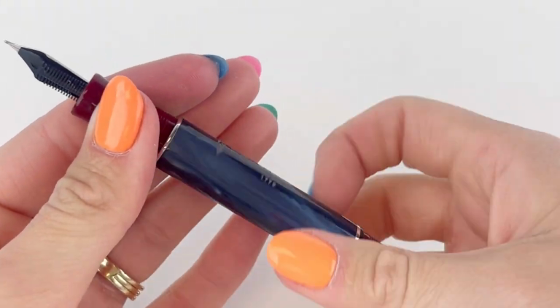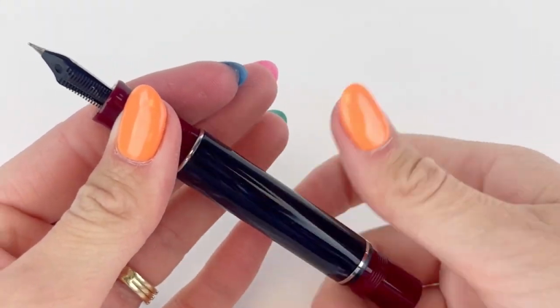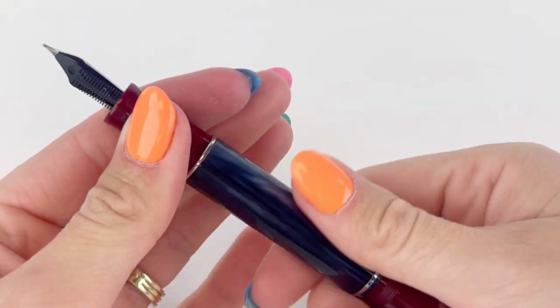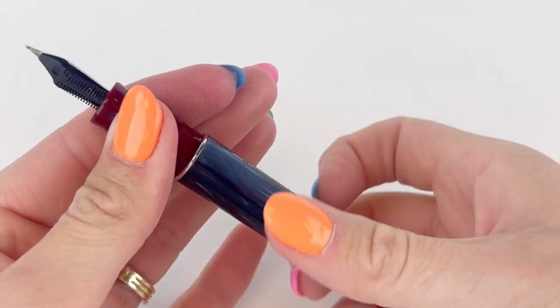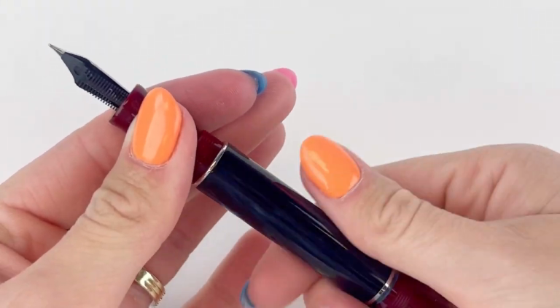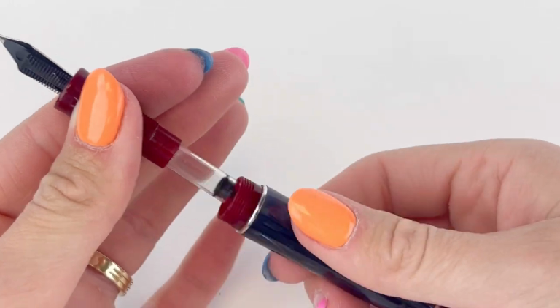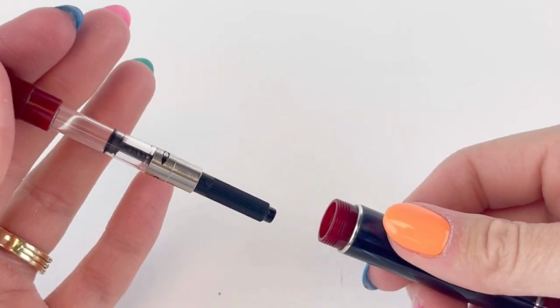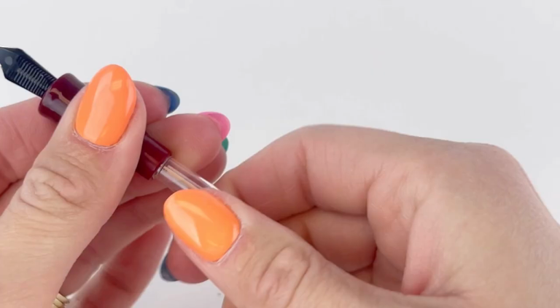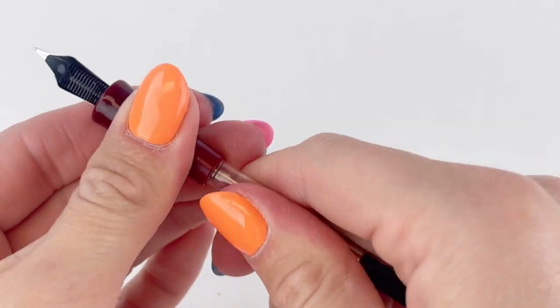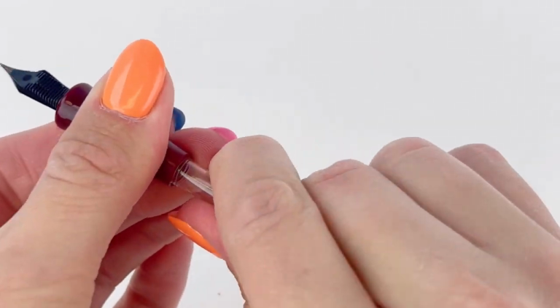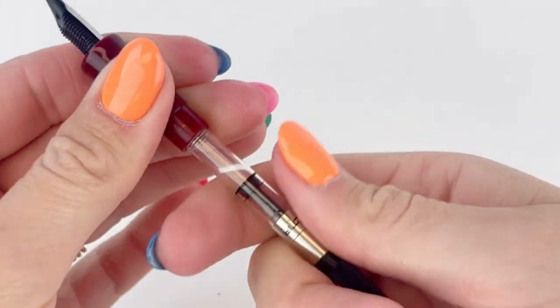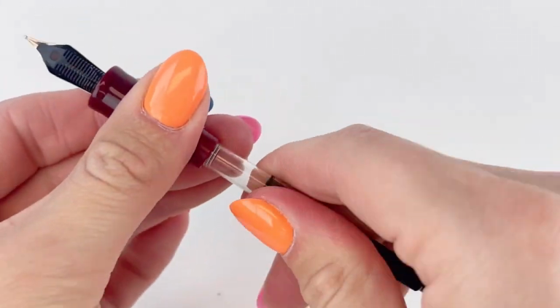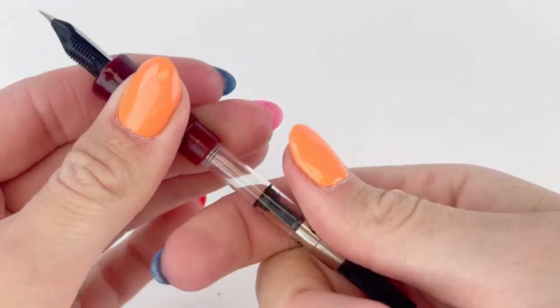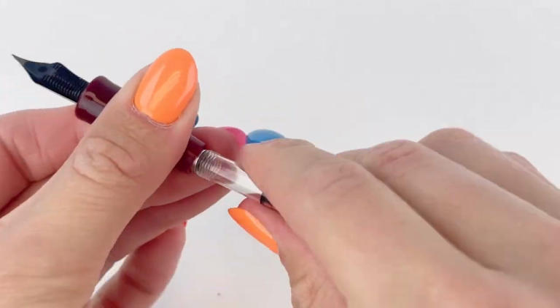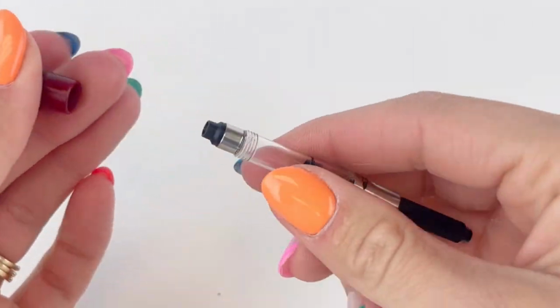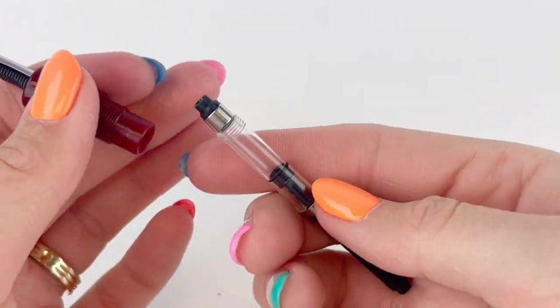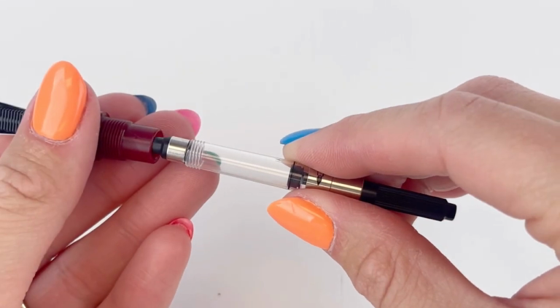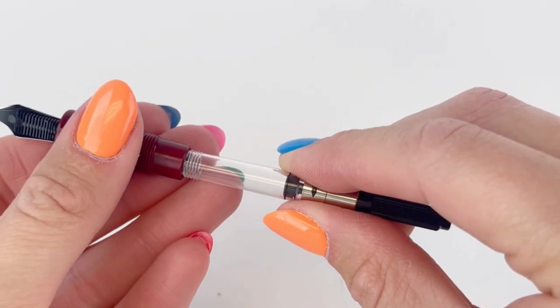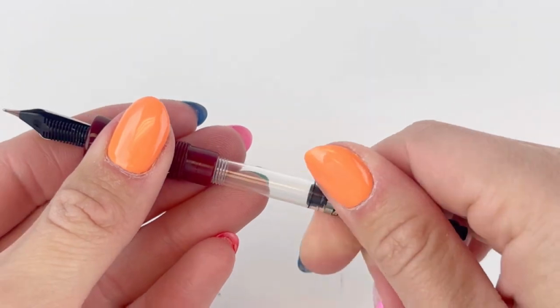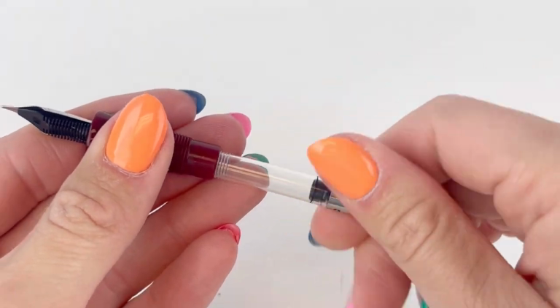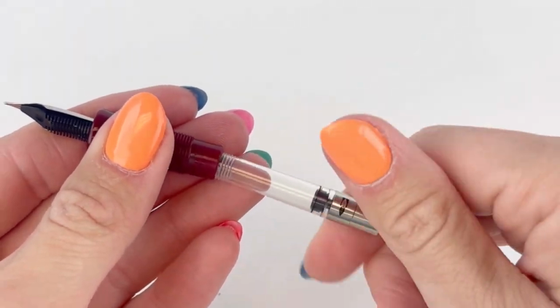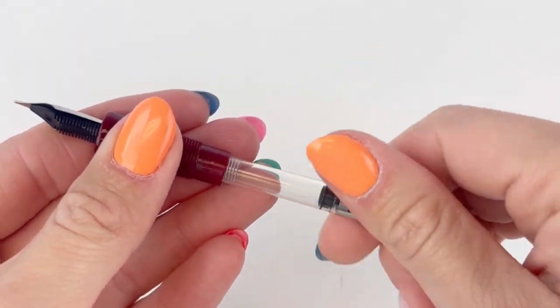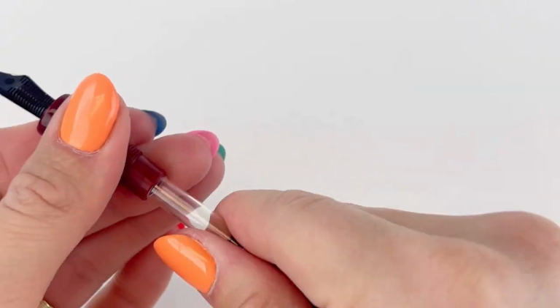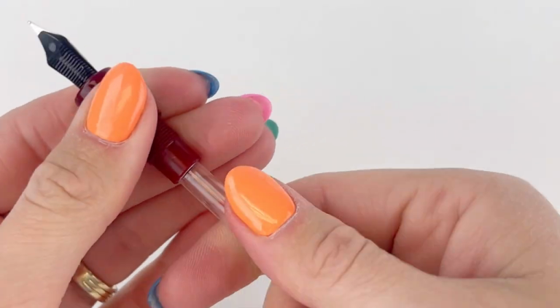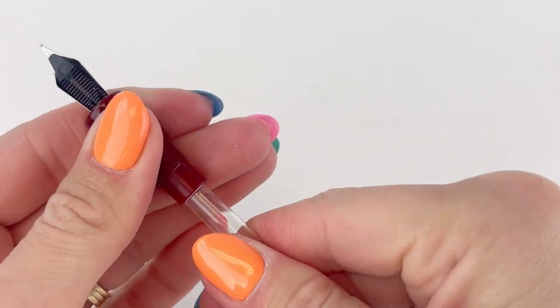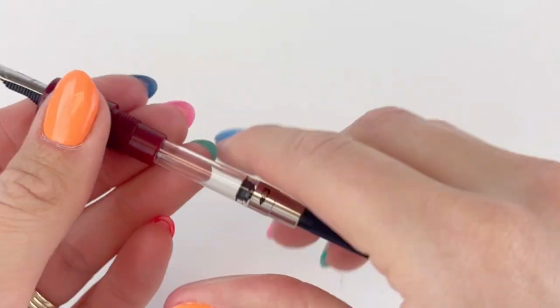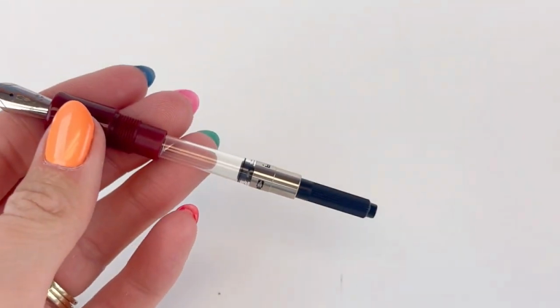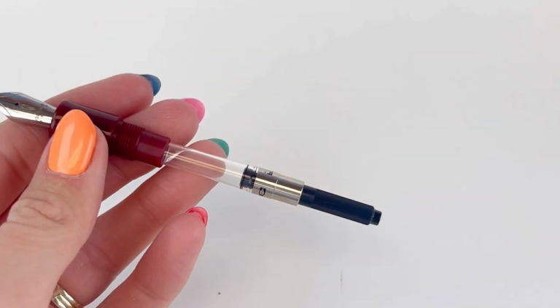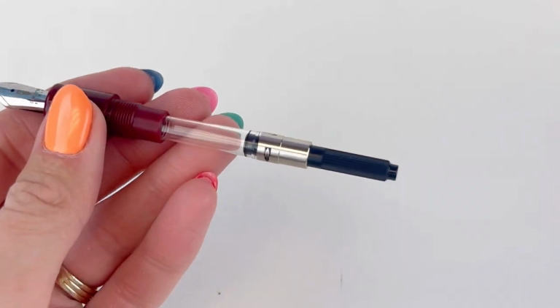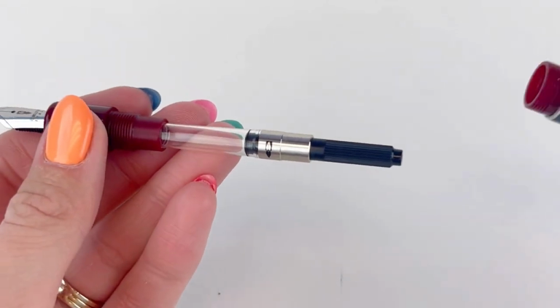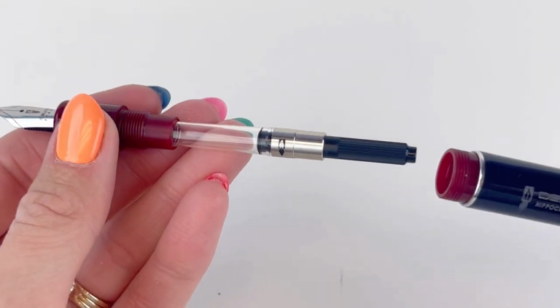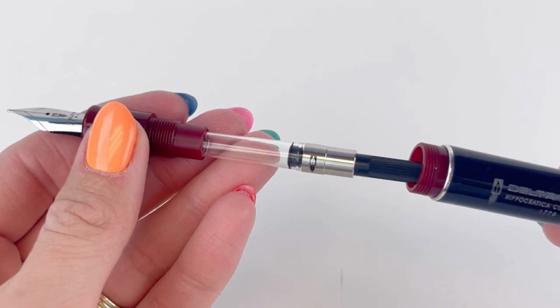It's a cartridge-converter fountain pen, and each of these Delta Hippocratica fountain pens are hand-turned from solid bars of special red and blue resins. The trim is a special metal alloy plated with precious rhodium.